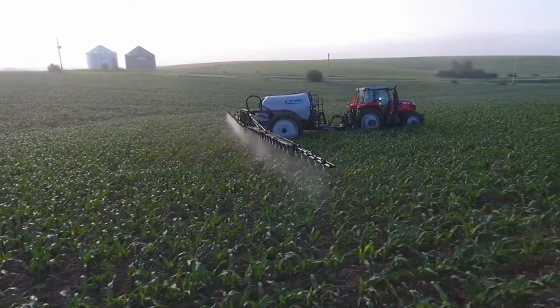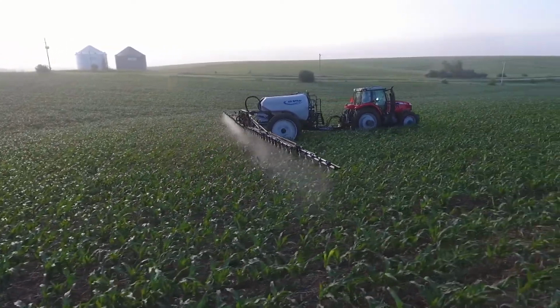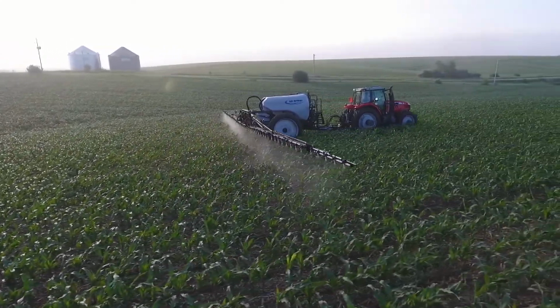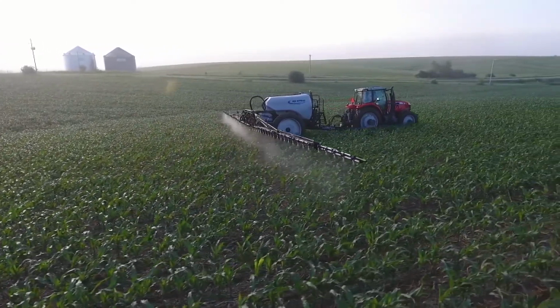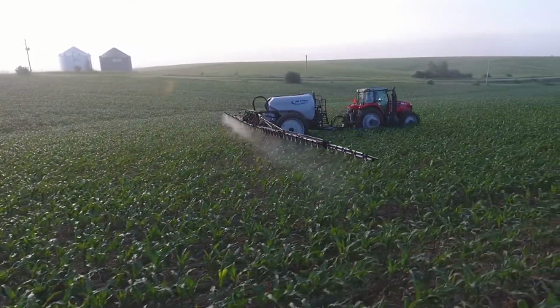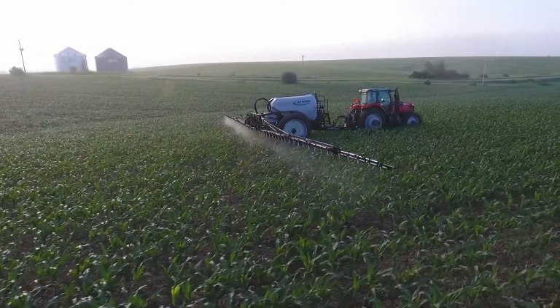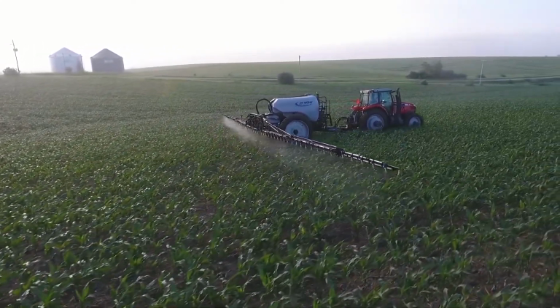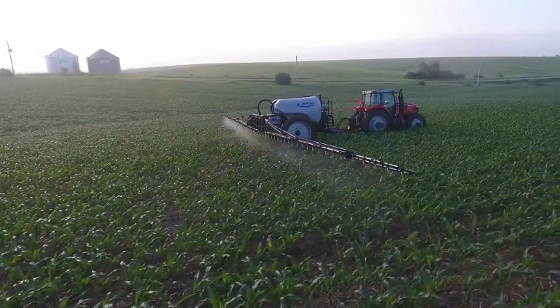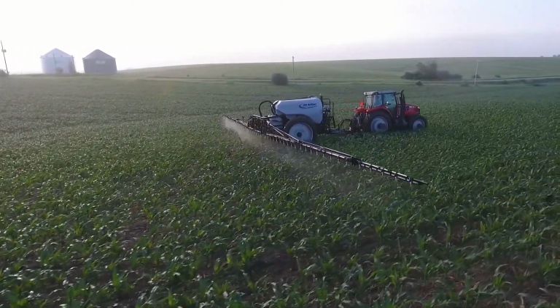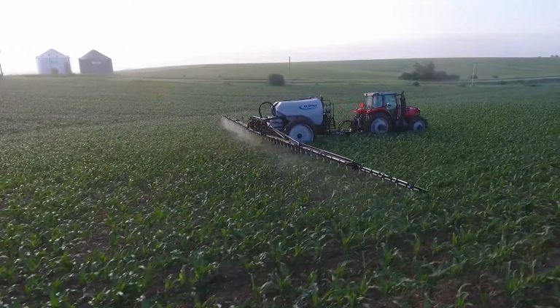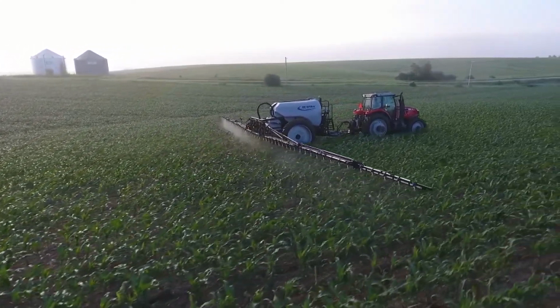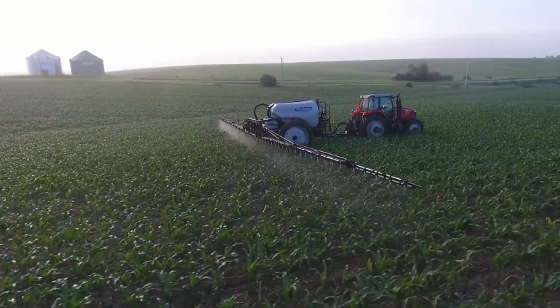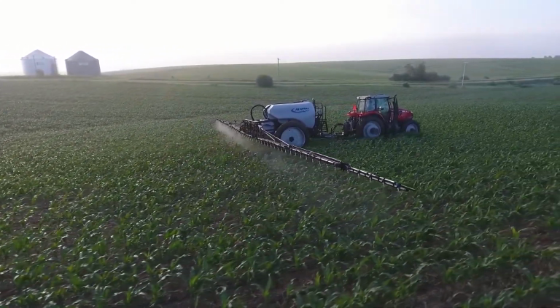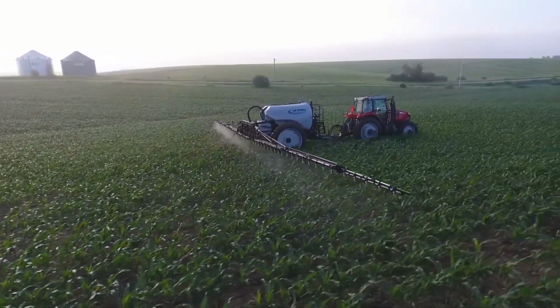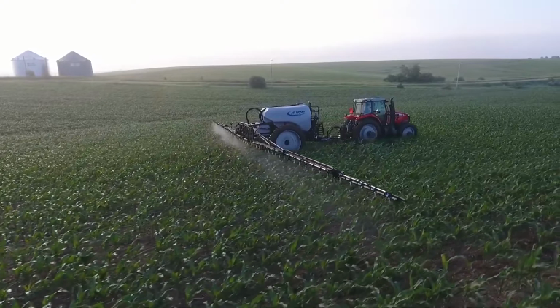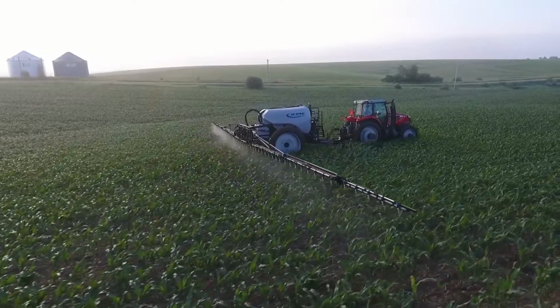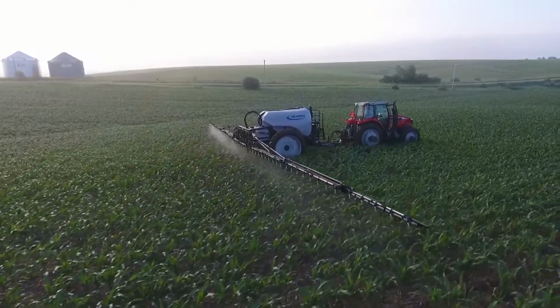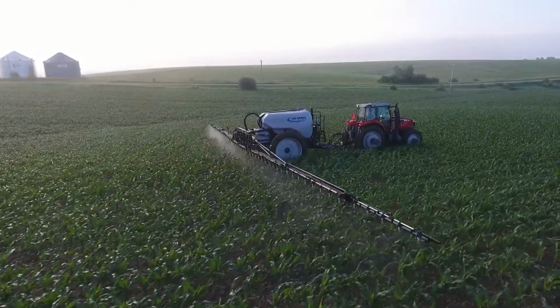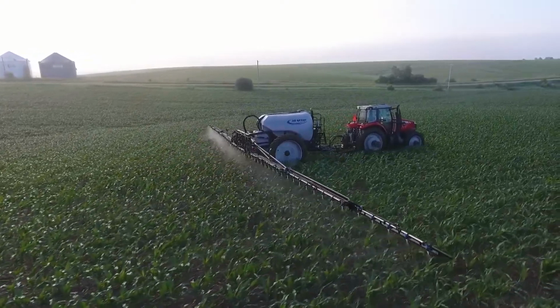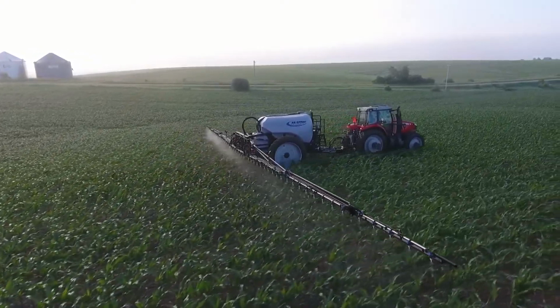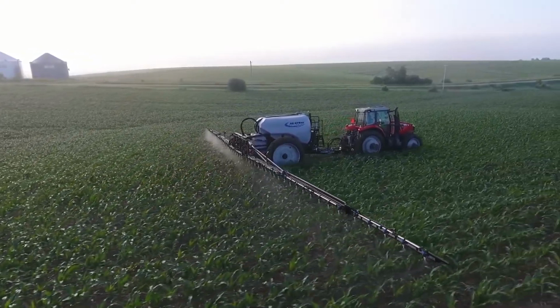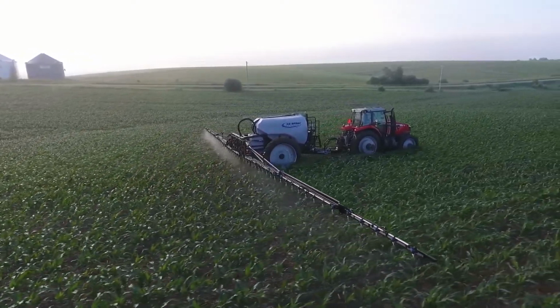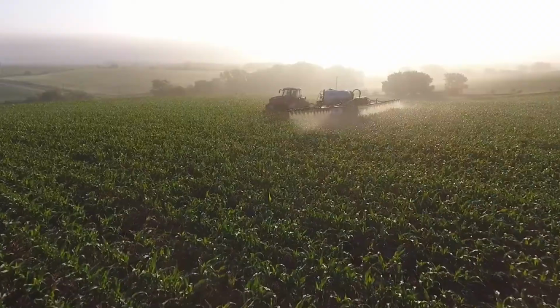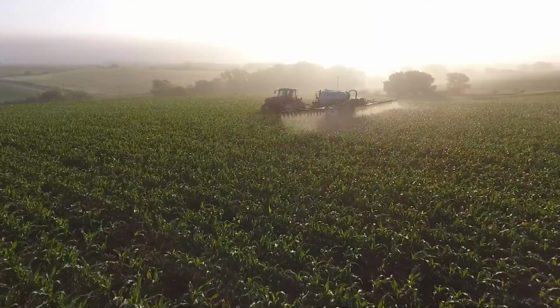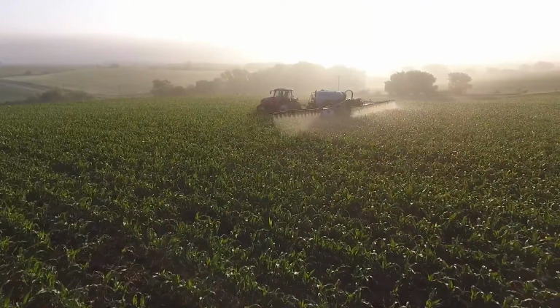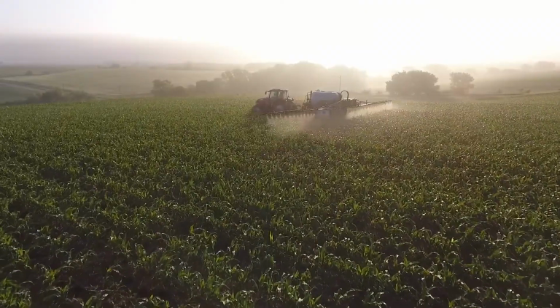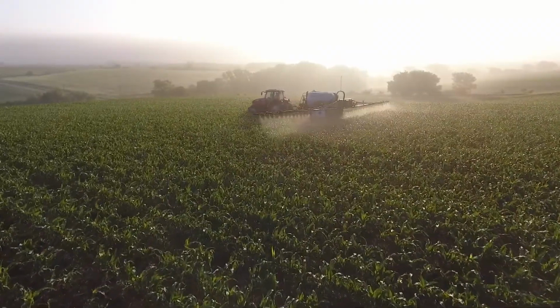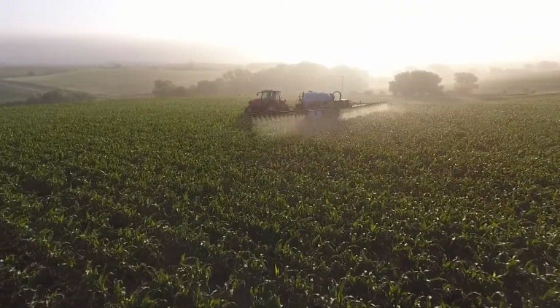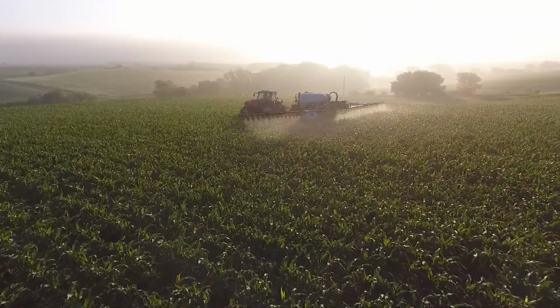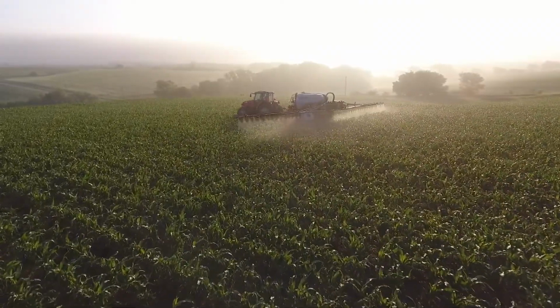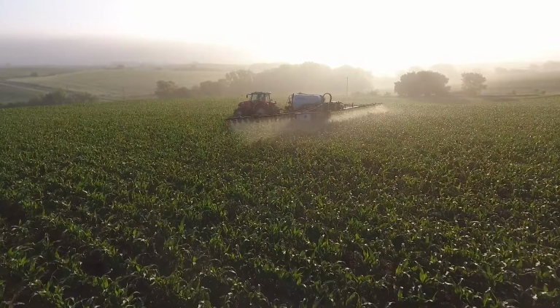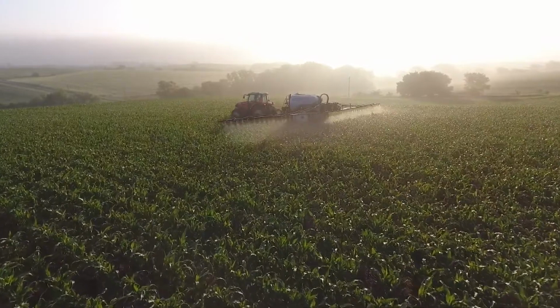Our 8,000 Series Sprayer also features a 1-inch stainless steel wet boom, which allows for easier clean-out between uses and less risk of cross-contamination when switching products.